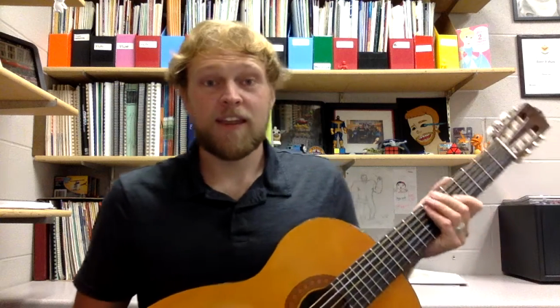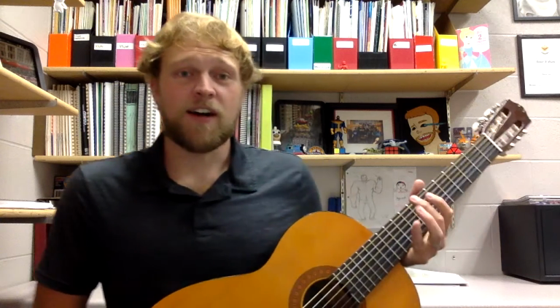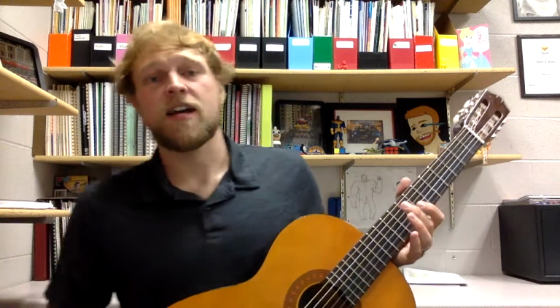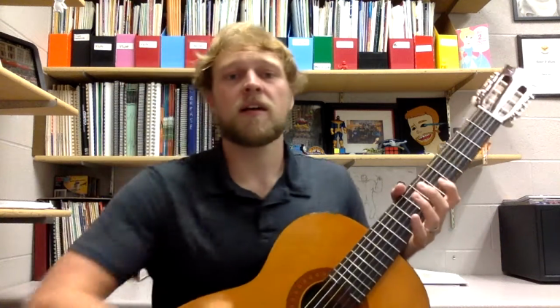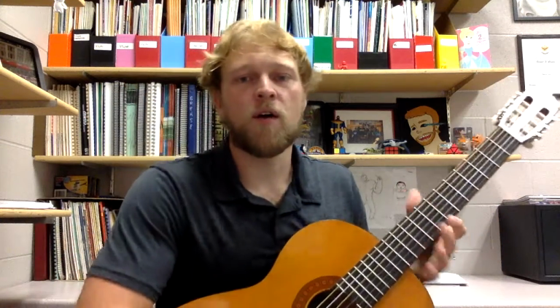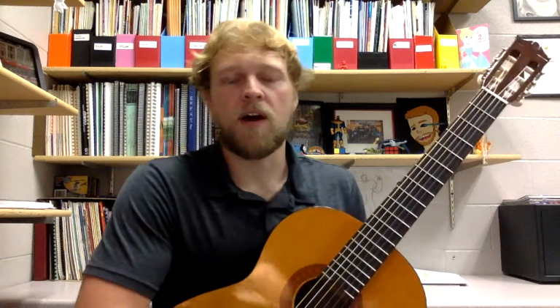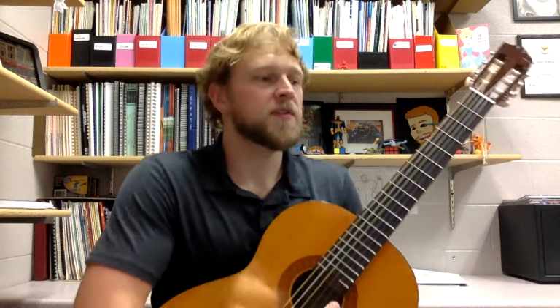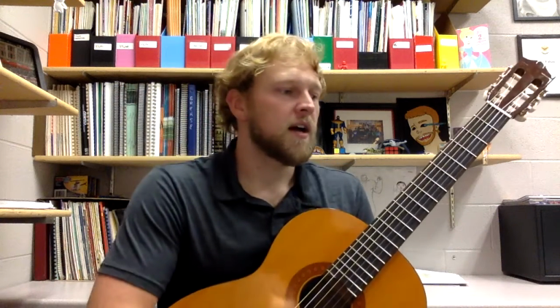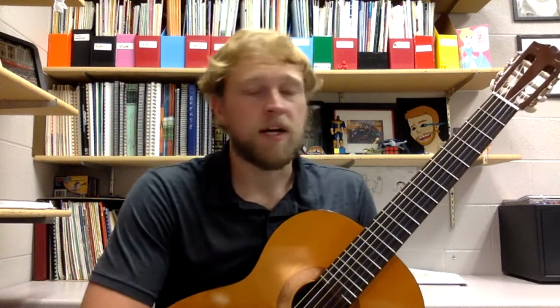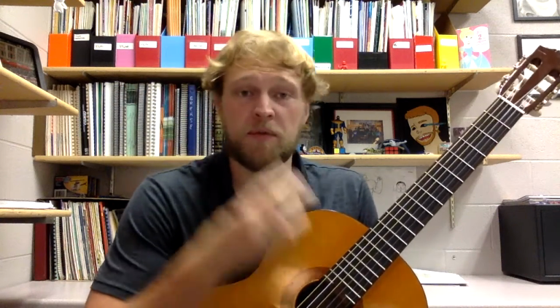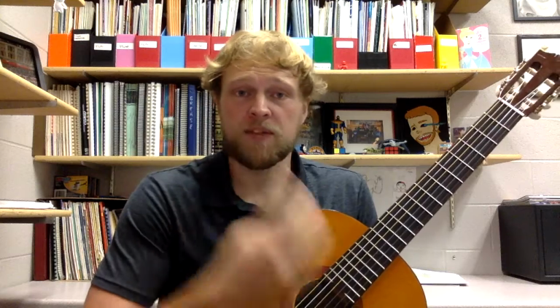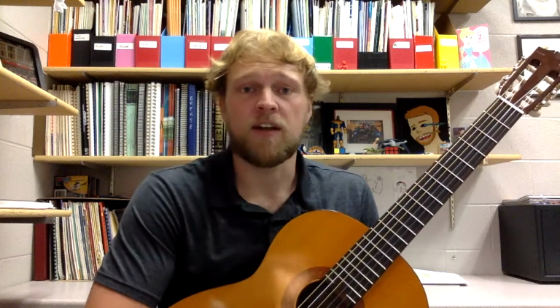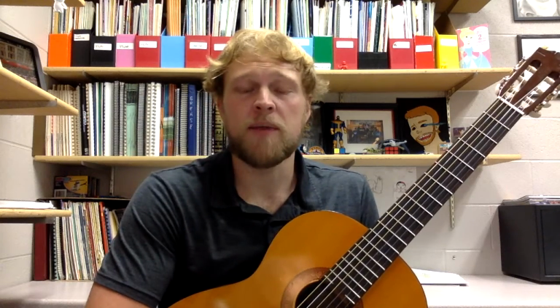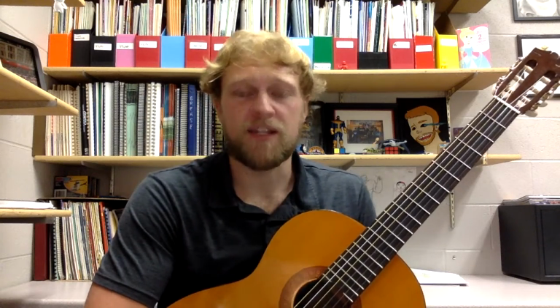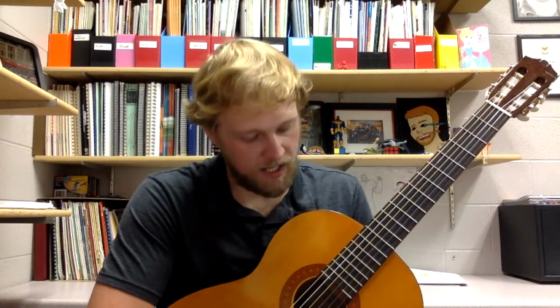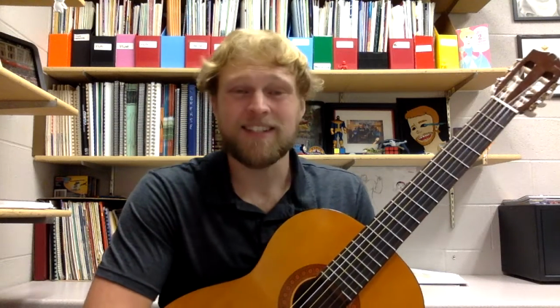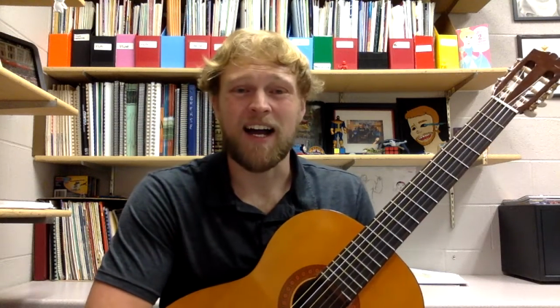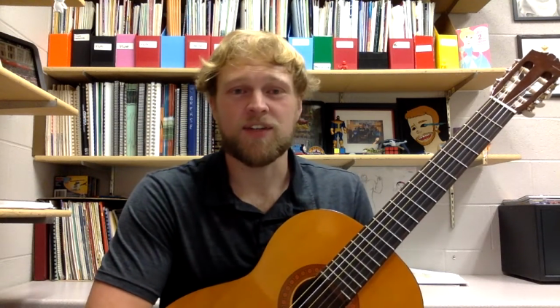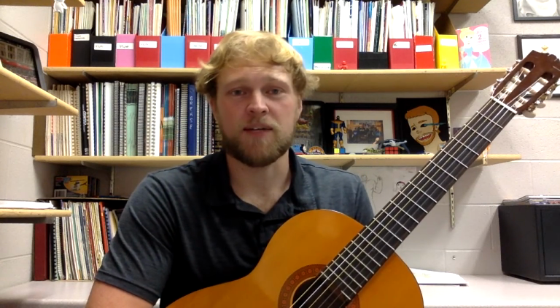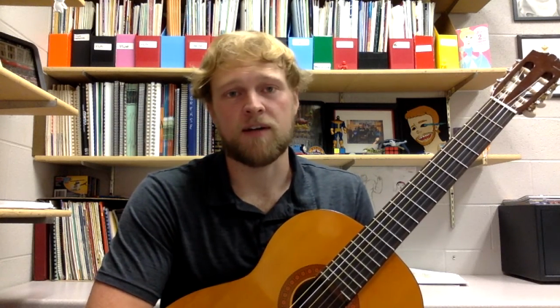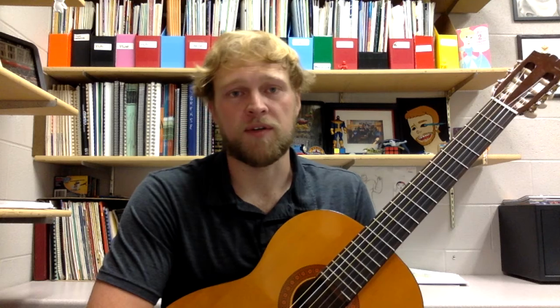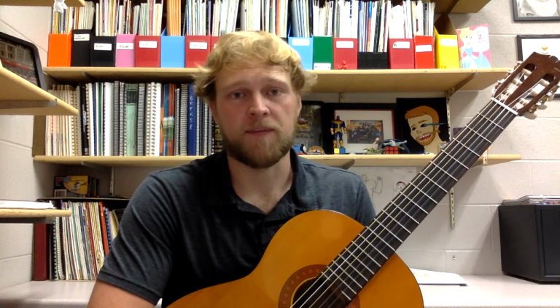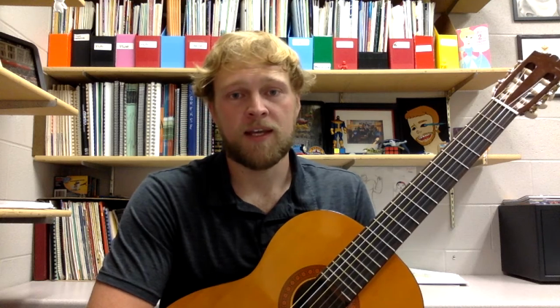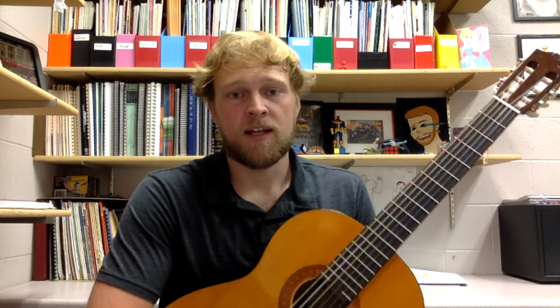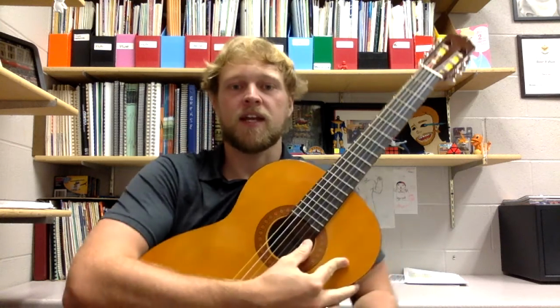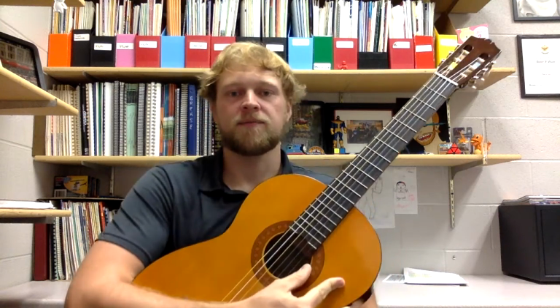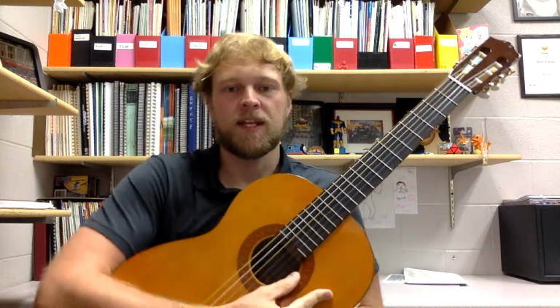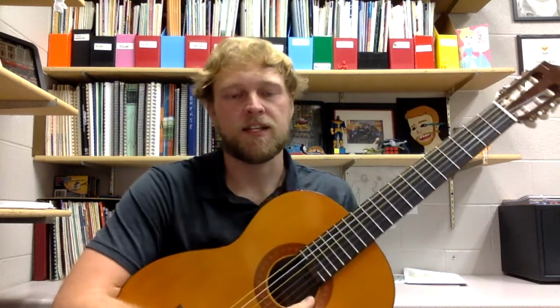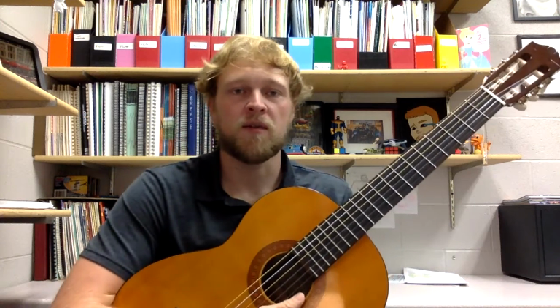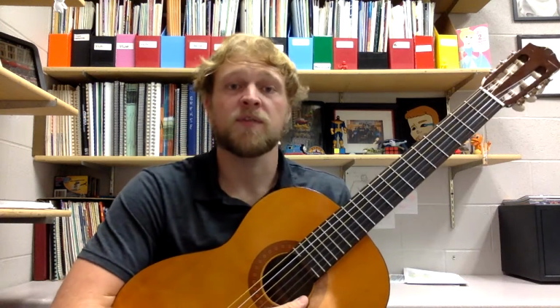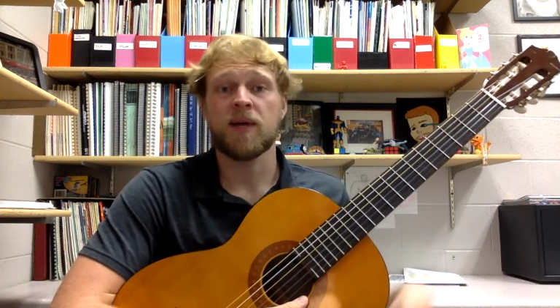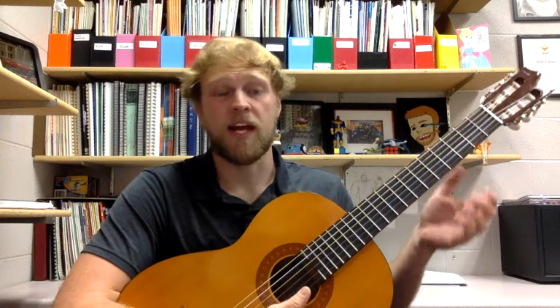Hey there guitar! Alright, so we are going over our first couple of notes. It's all going to be on the E string — that is our high E string like we talked about in our tuning video. This one right here. It's the sixth string, the one that's furthest away from the head.